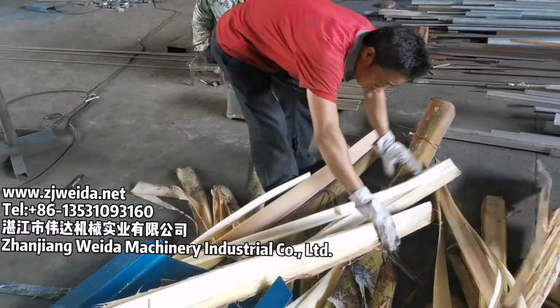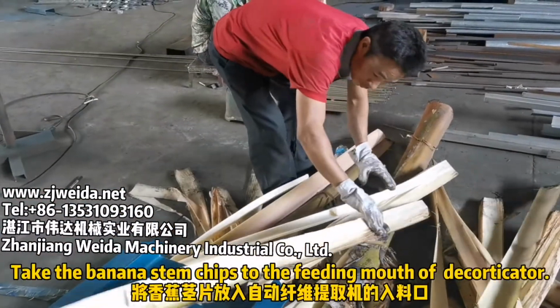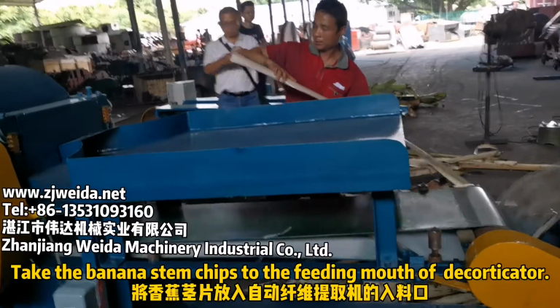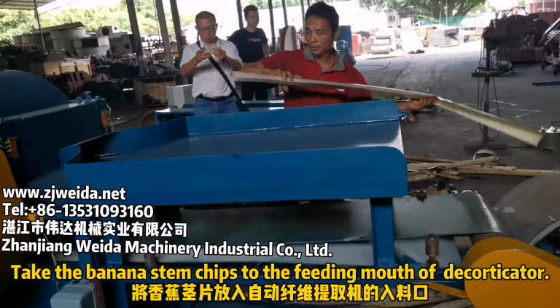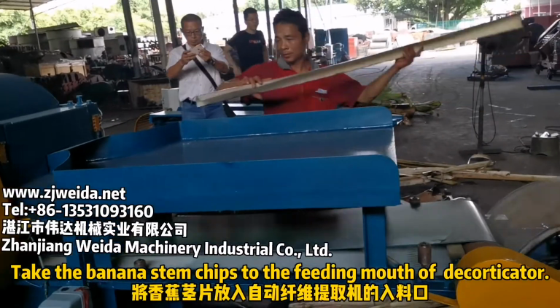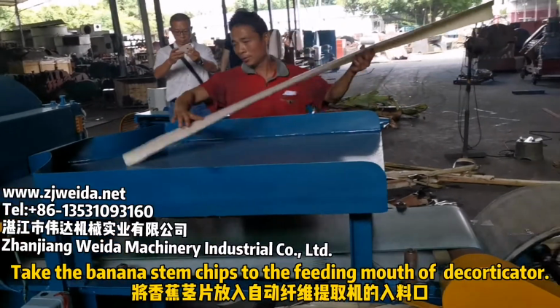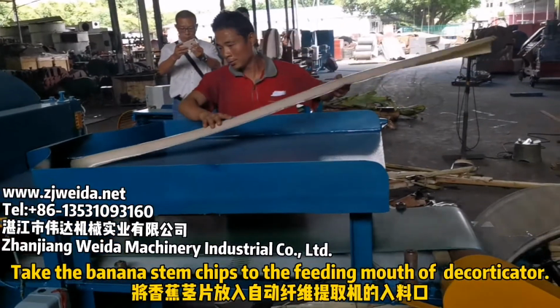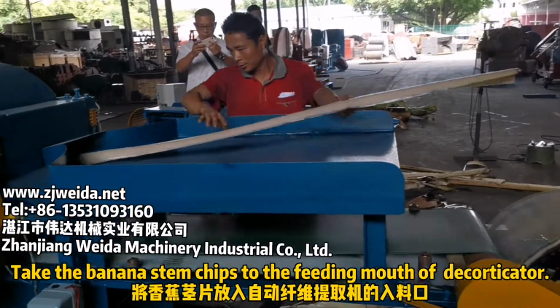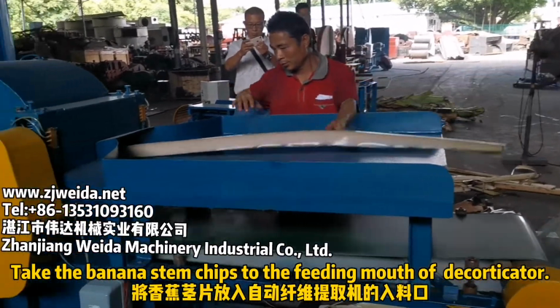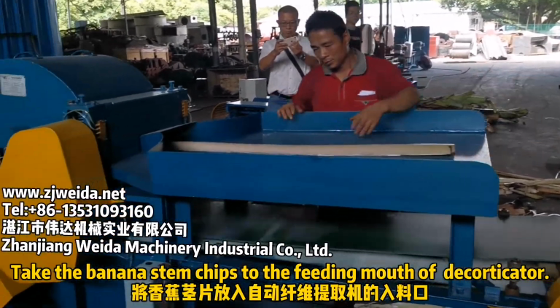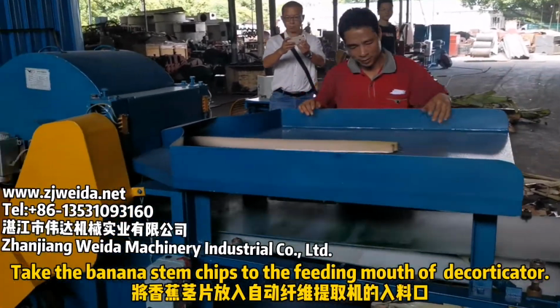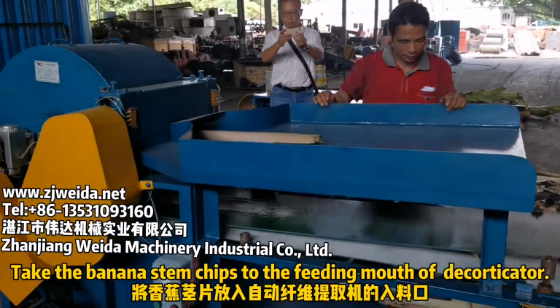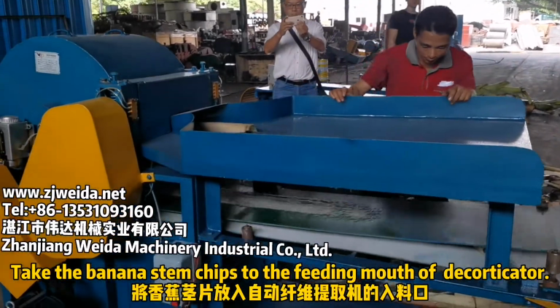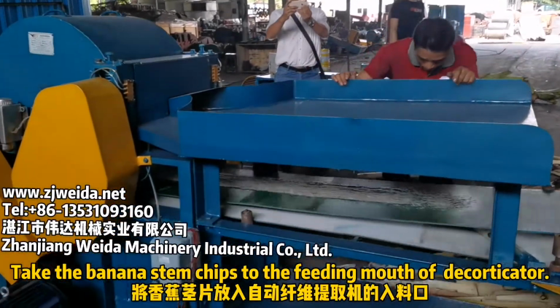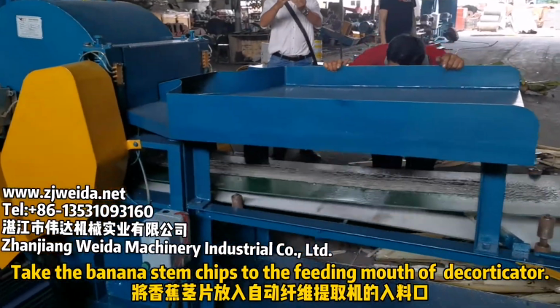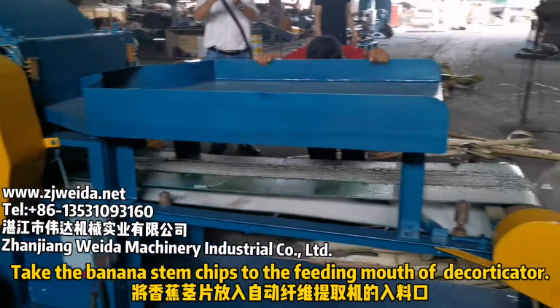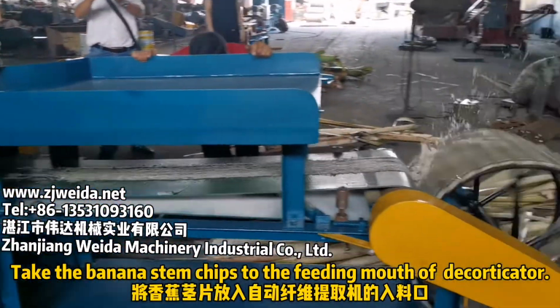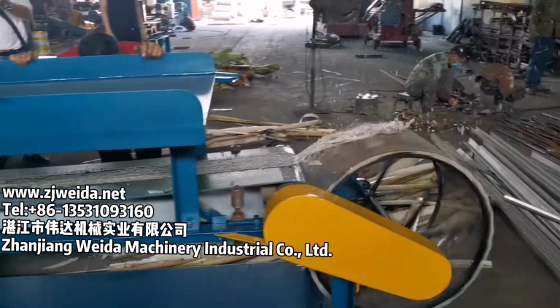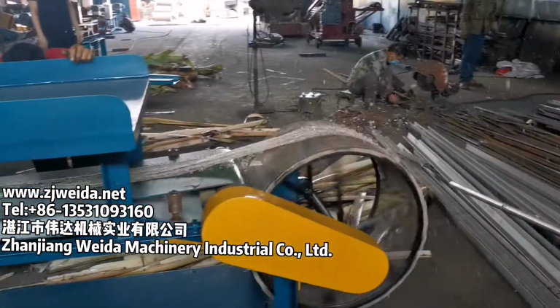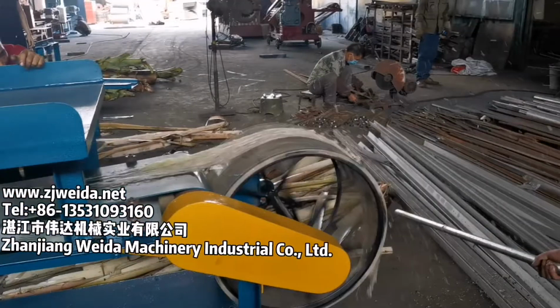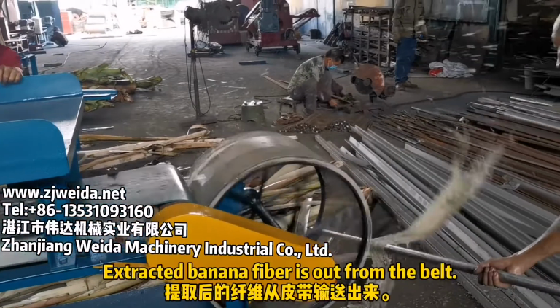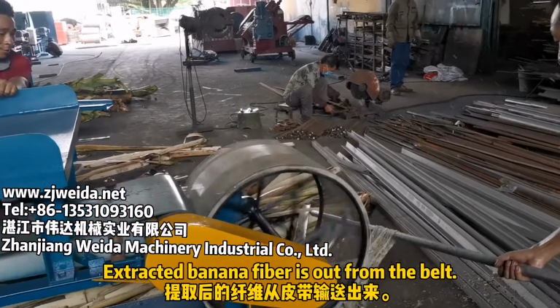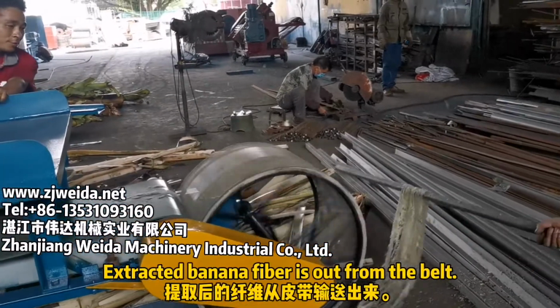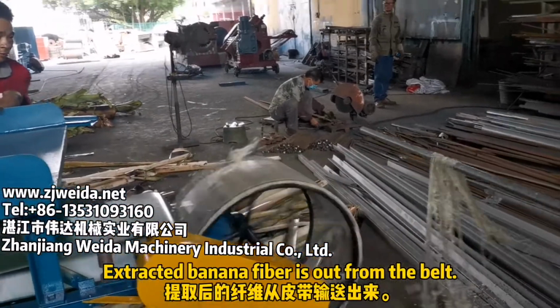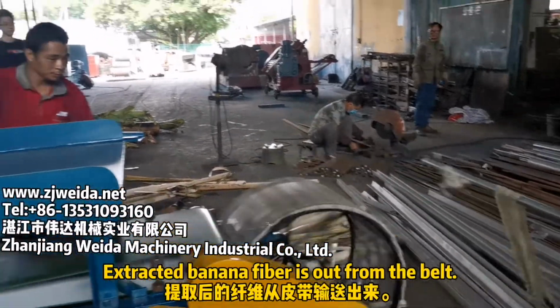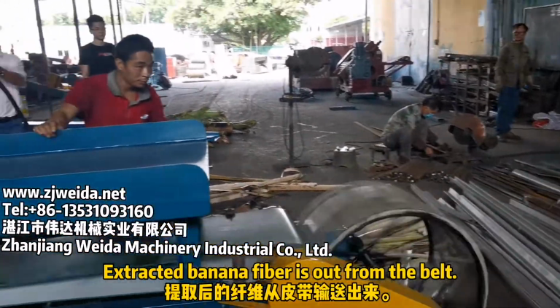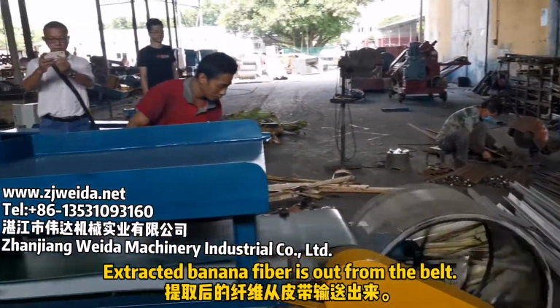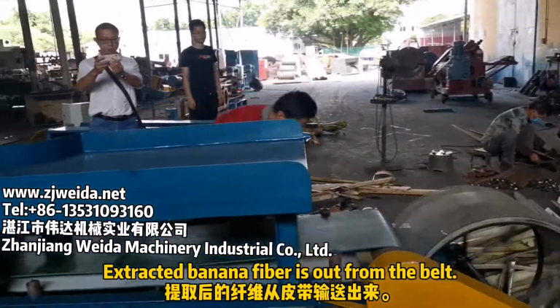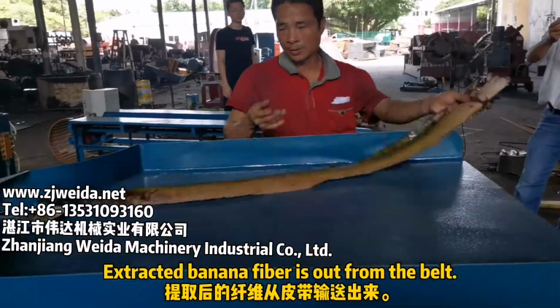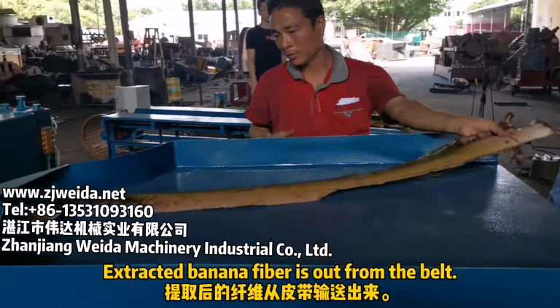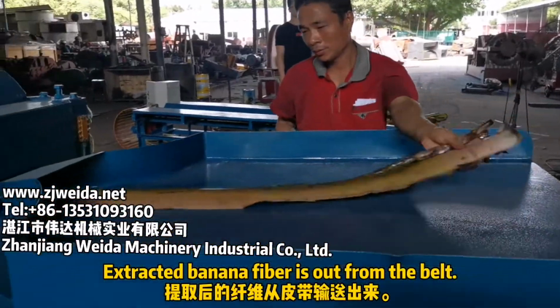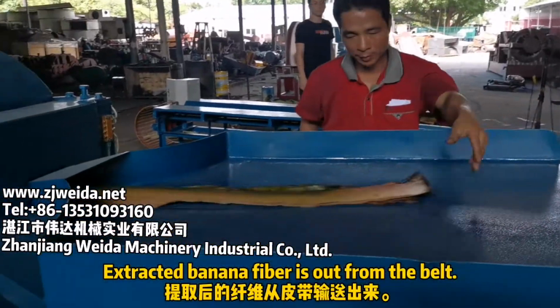Take the banana stem chips to the feeding mode of the decorticator. The extracted banana fiber comes out from the belt.